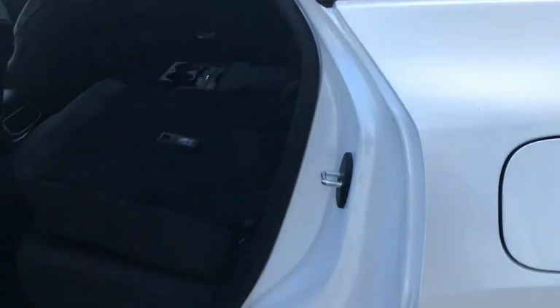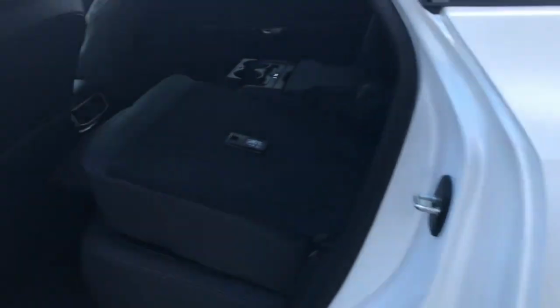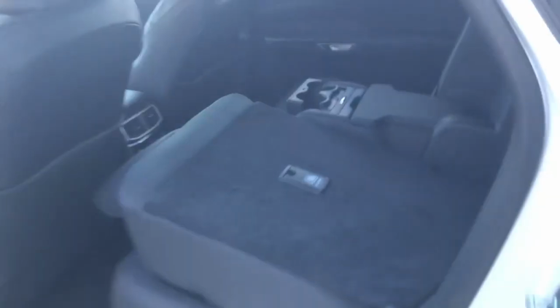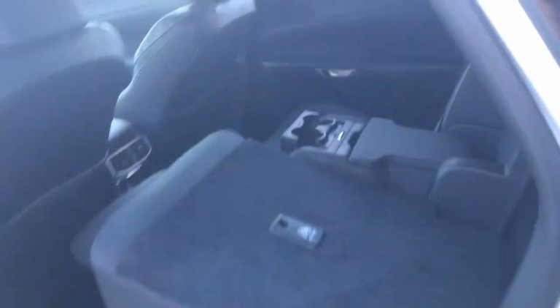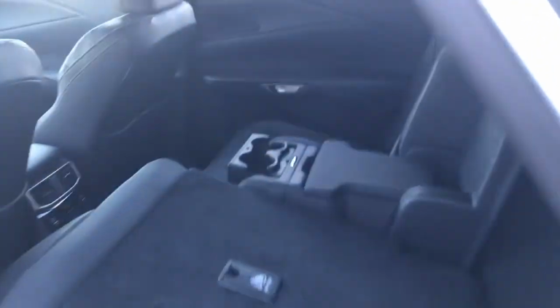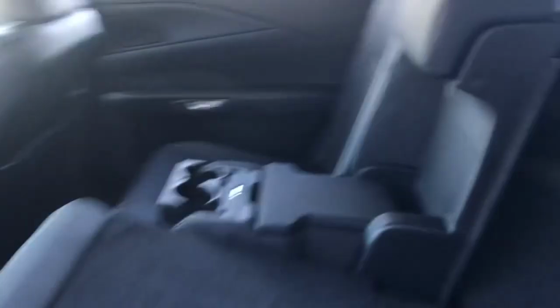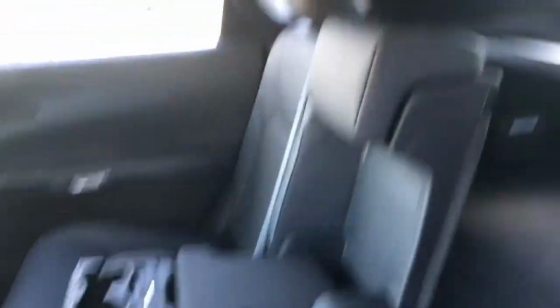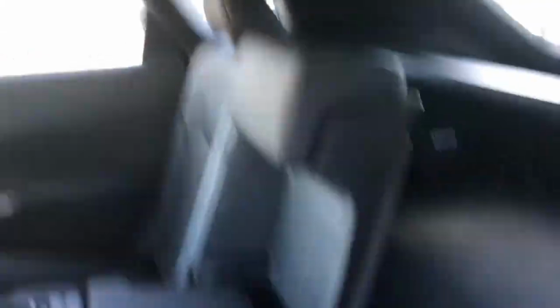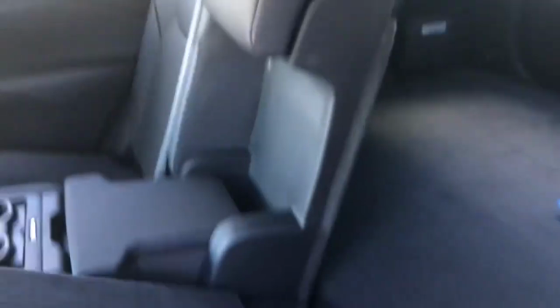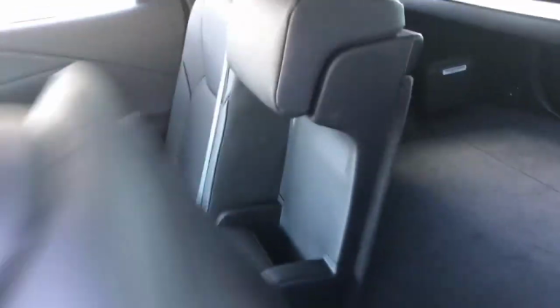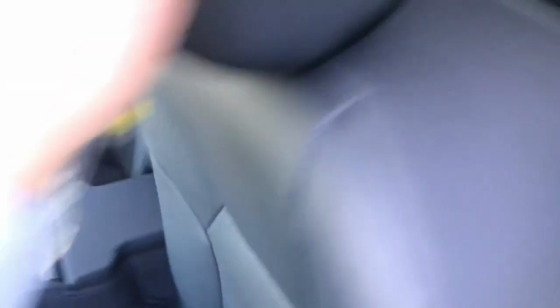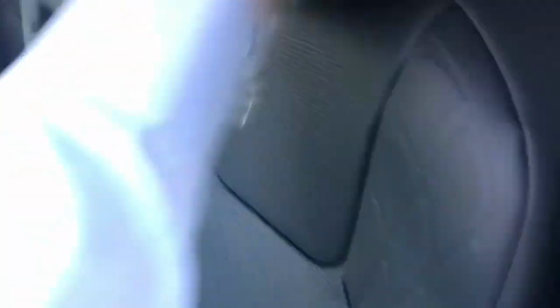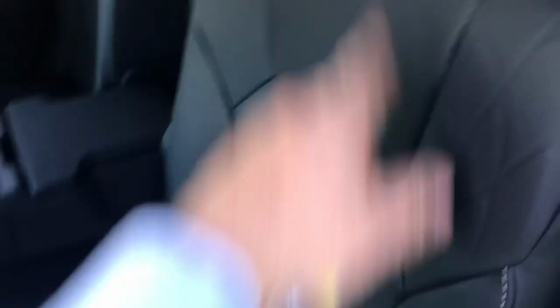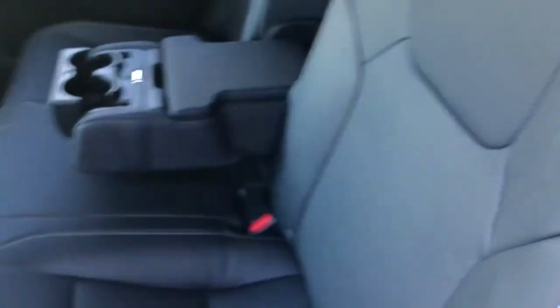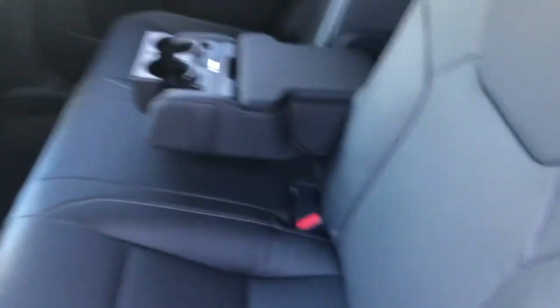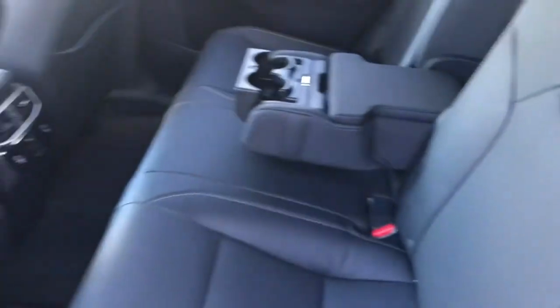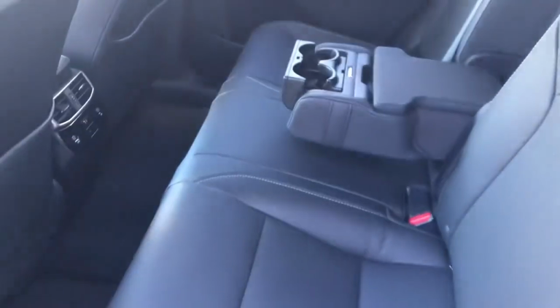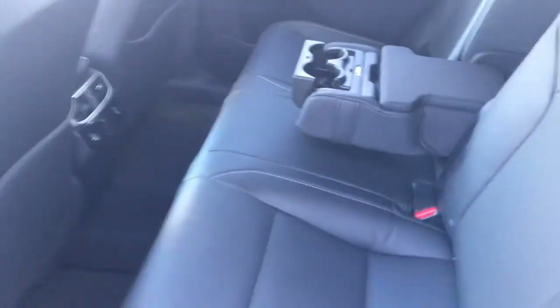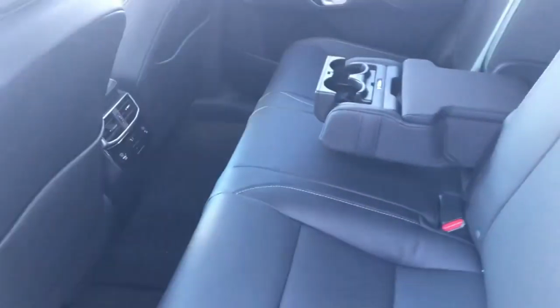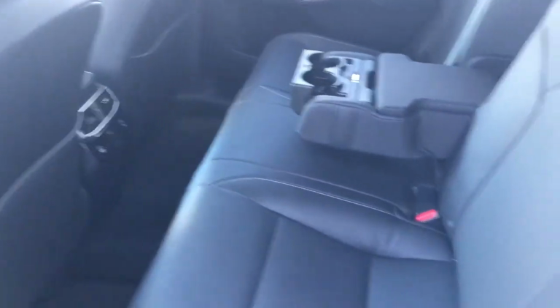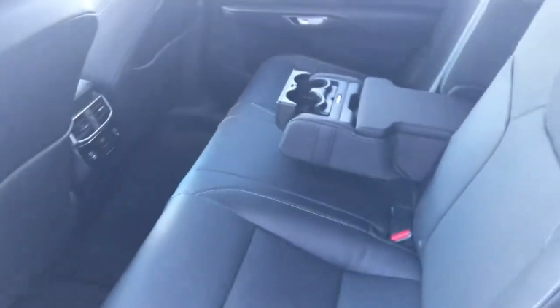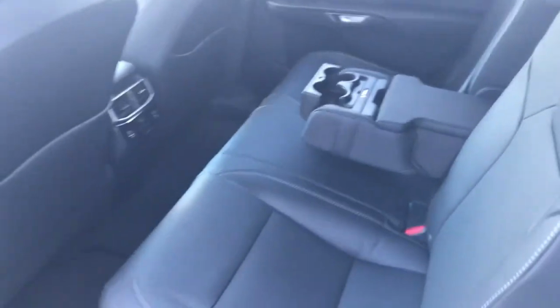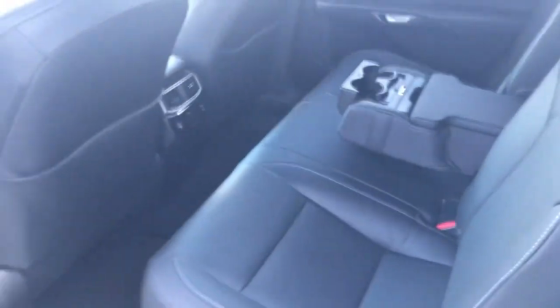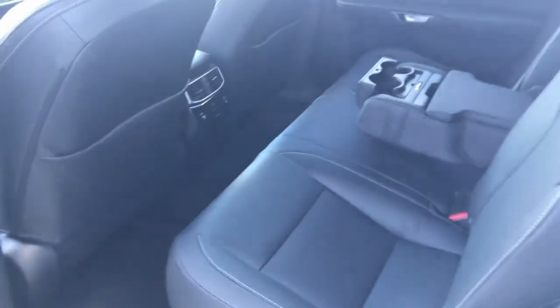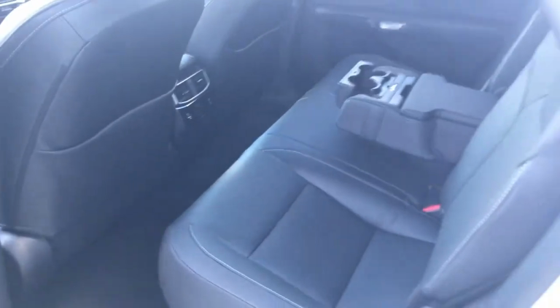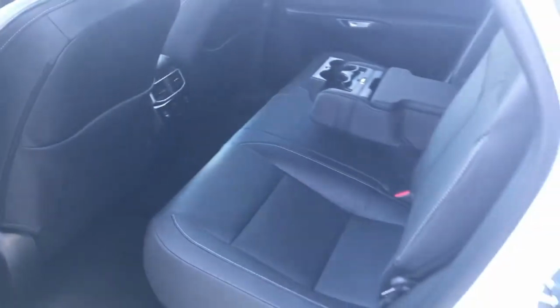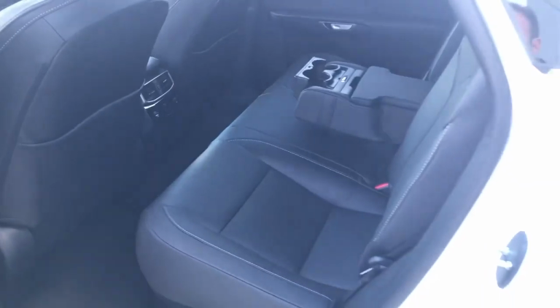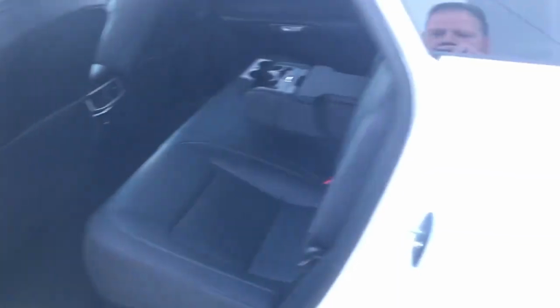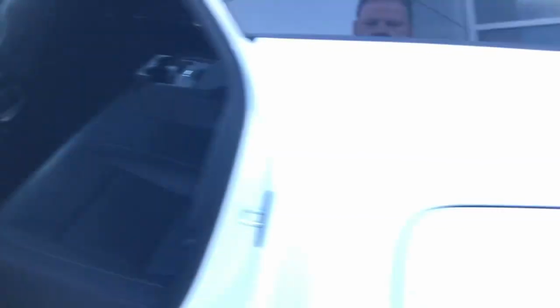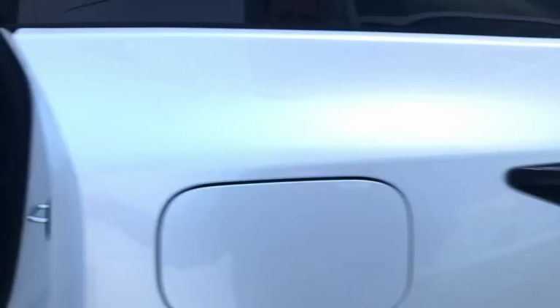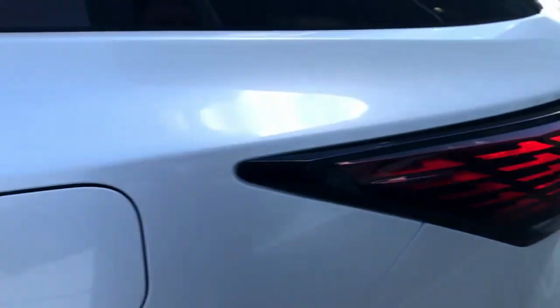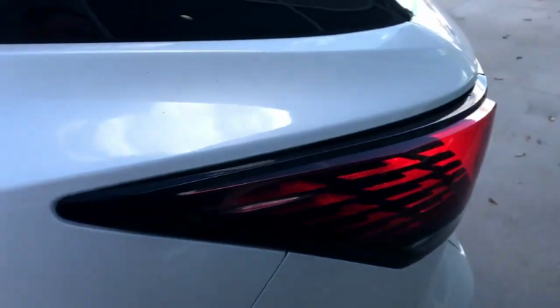Back seat room is pretty much the same. This is the second row — the L model is gone for 2023.